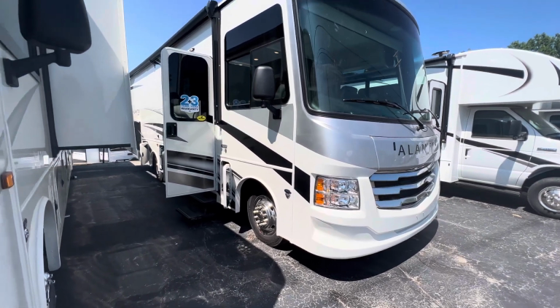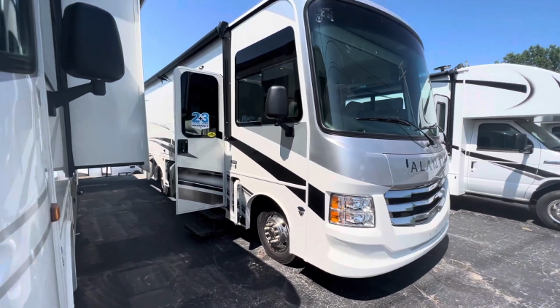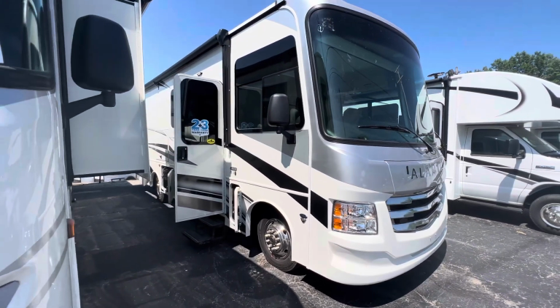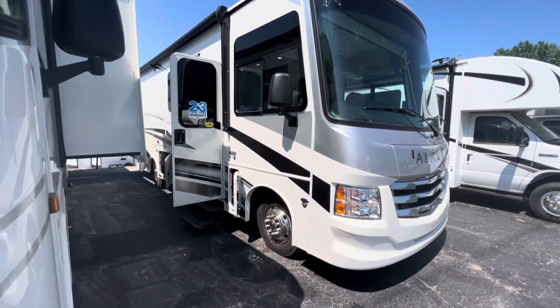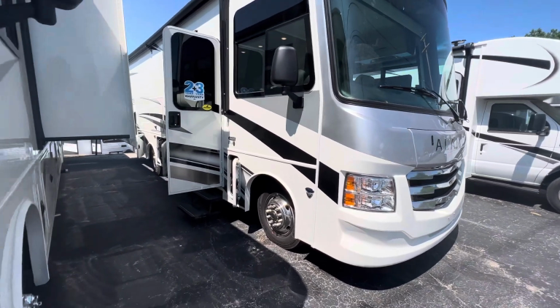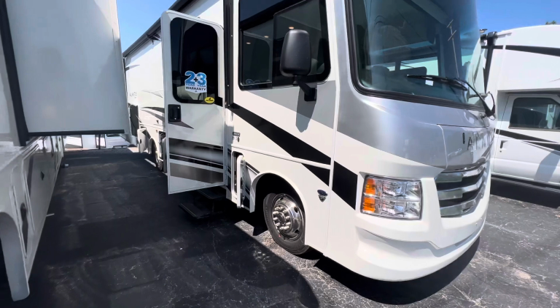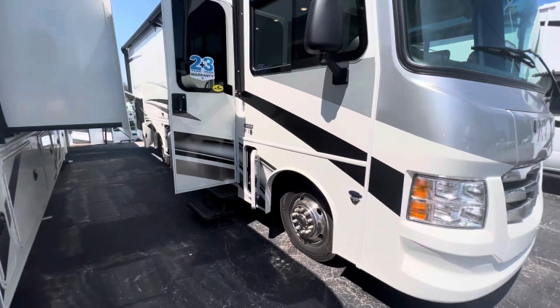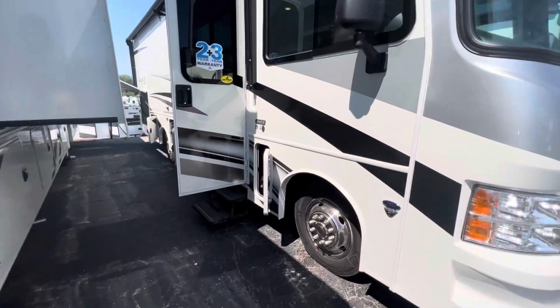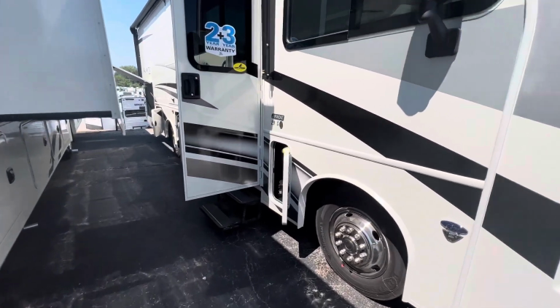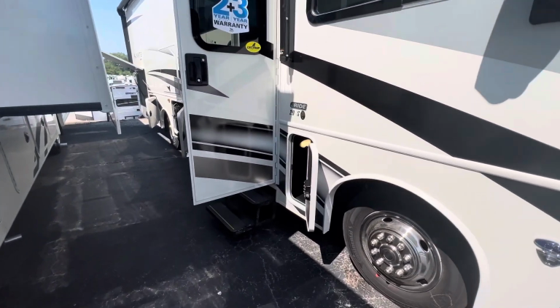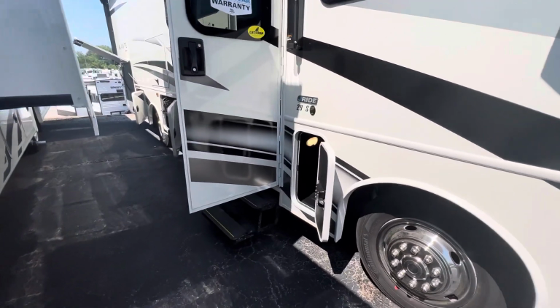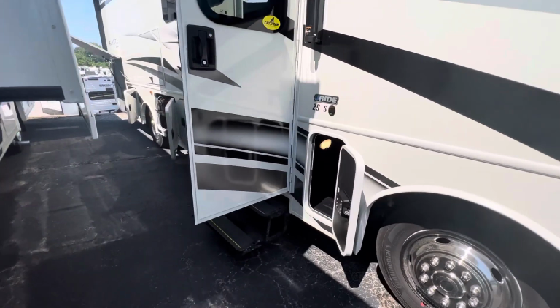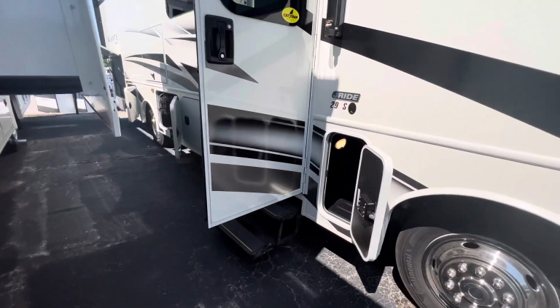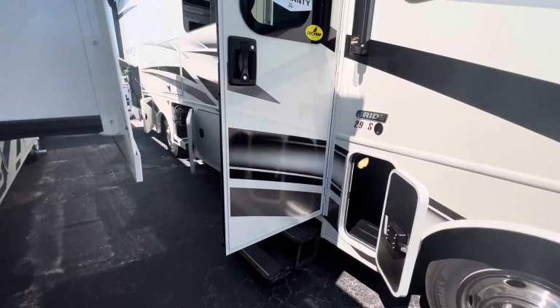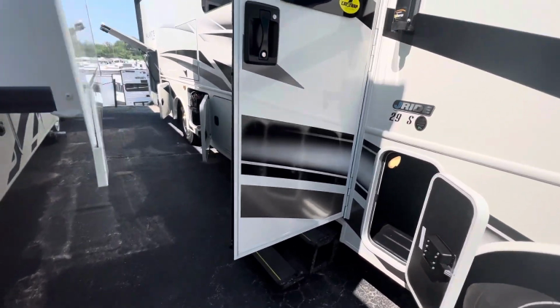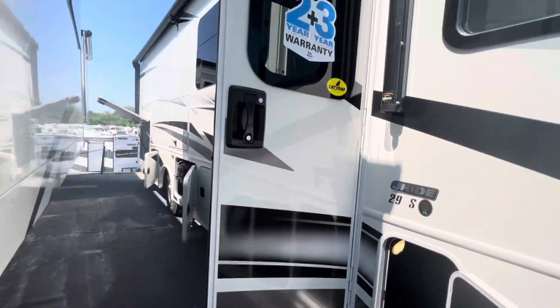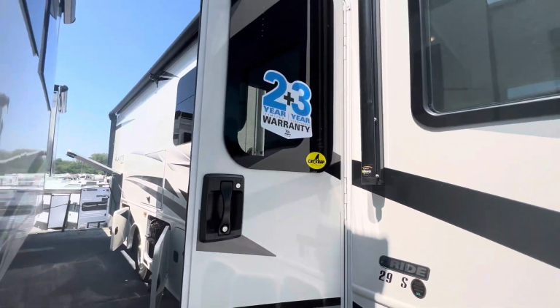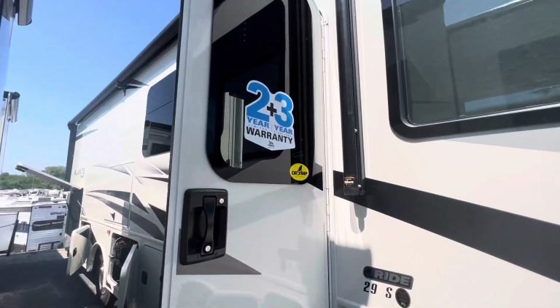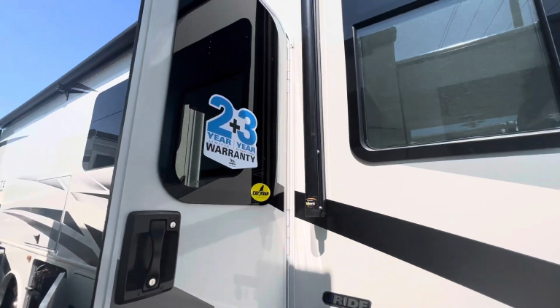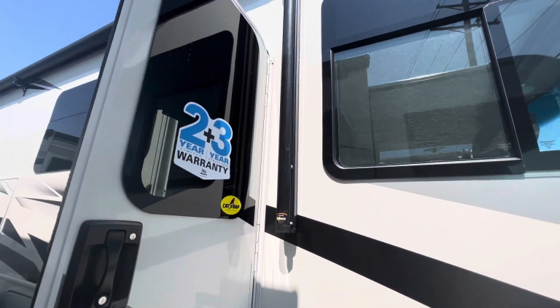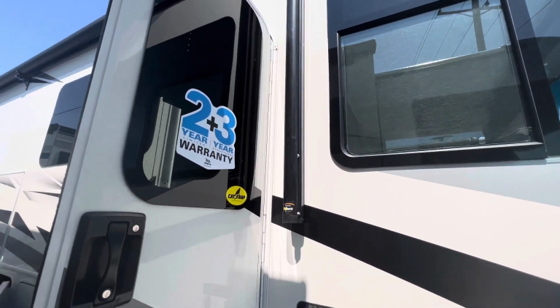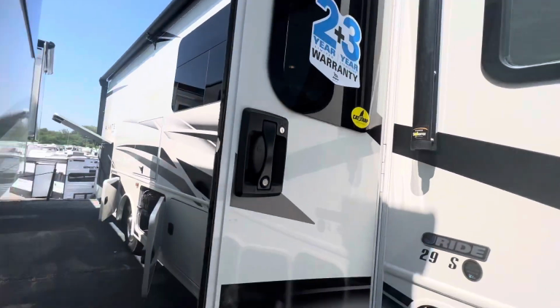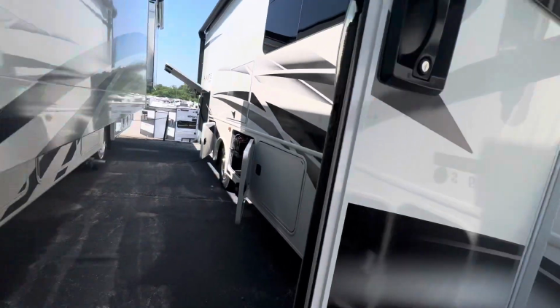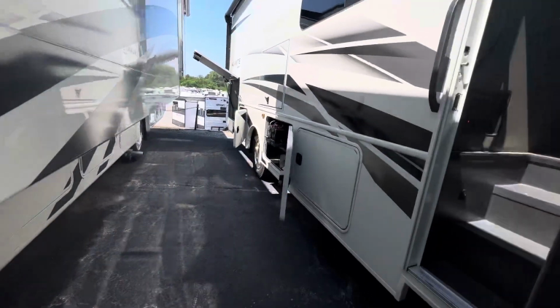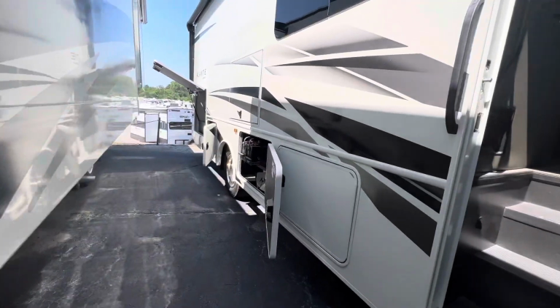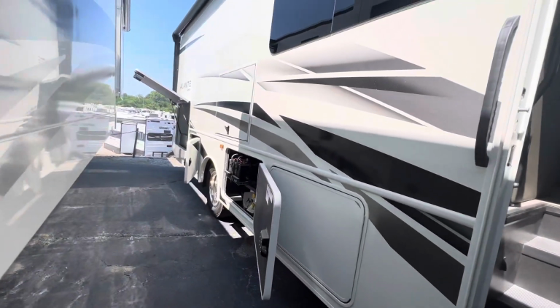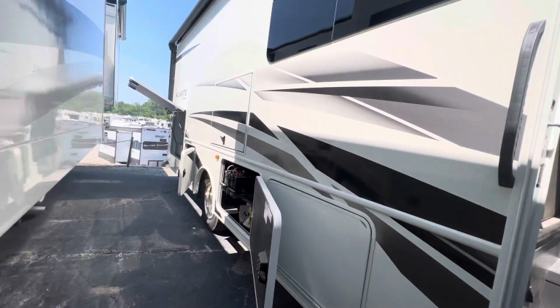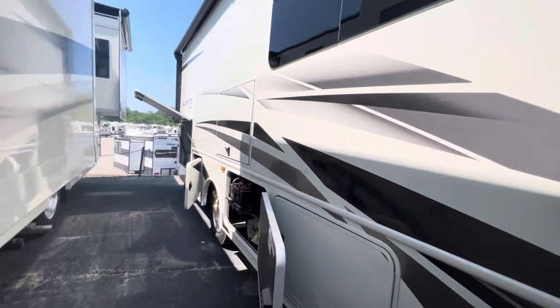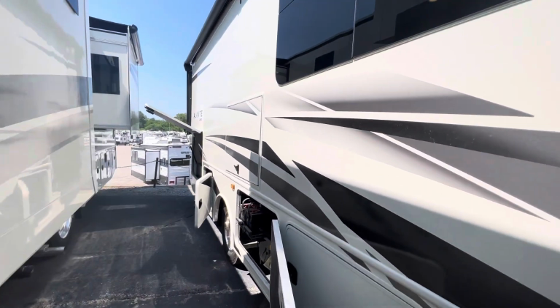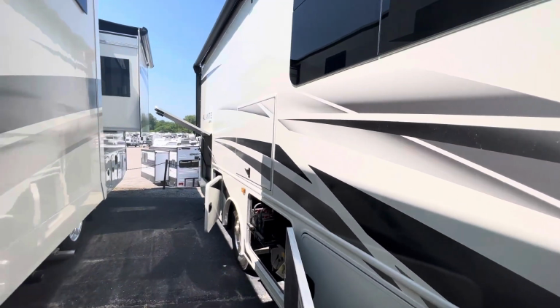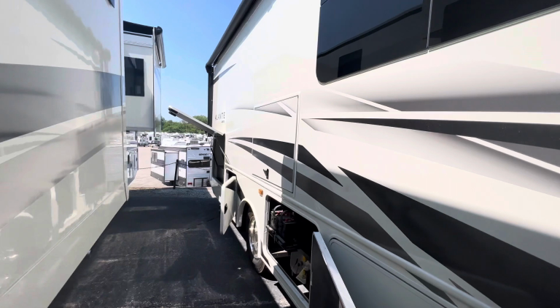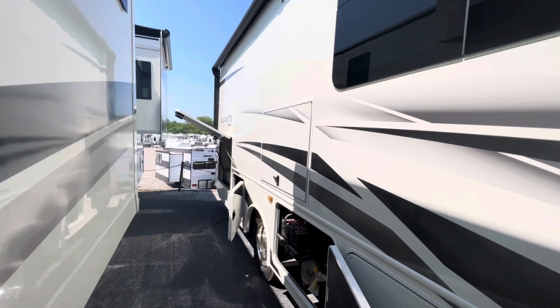I've got it slid out for you so you can take a look at some of the storage capacity and the new features on the outside as well. We've got our 2-plus-3-year warranty here. Nice high-gloss paint — you can see a reflection of my yard in there.